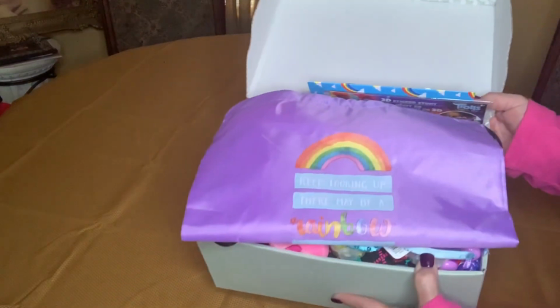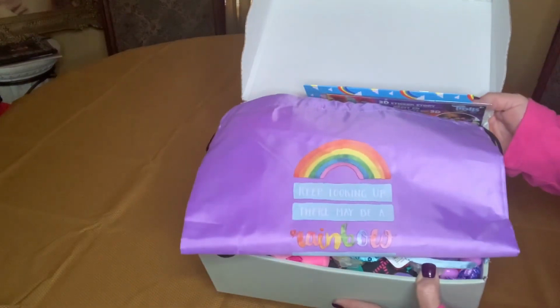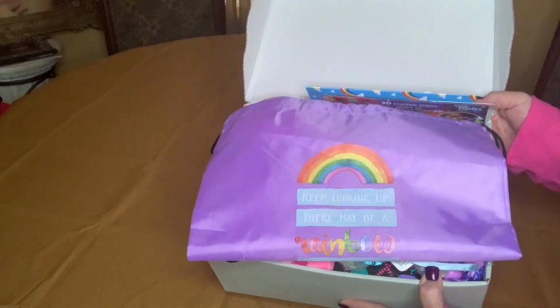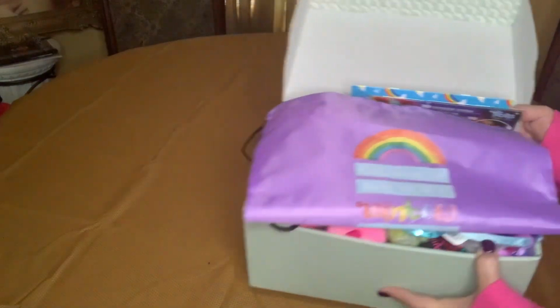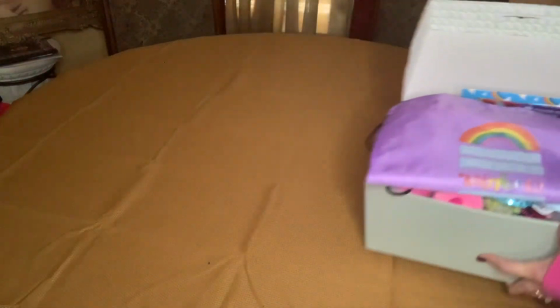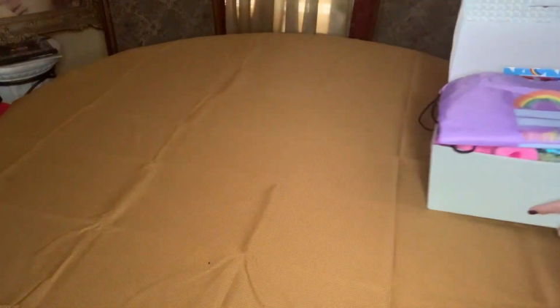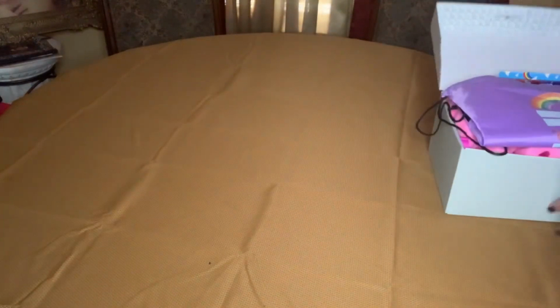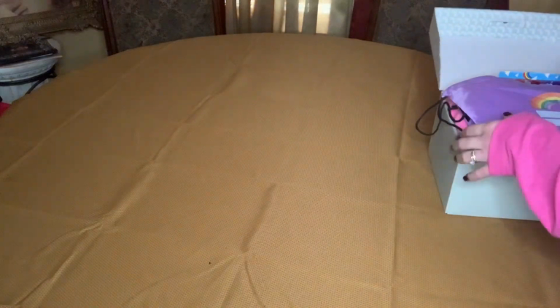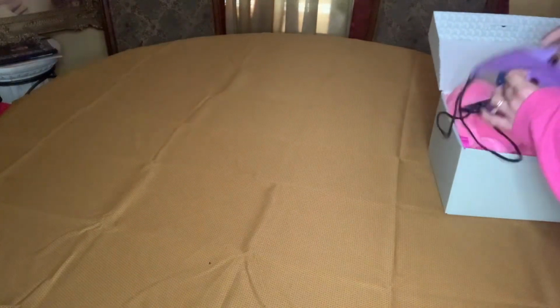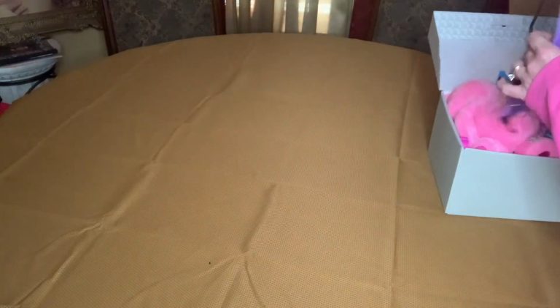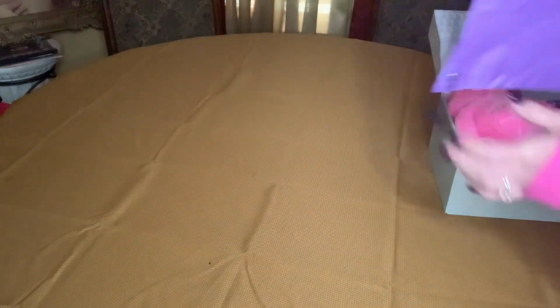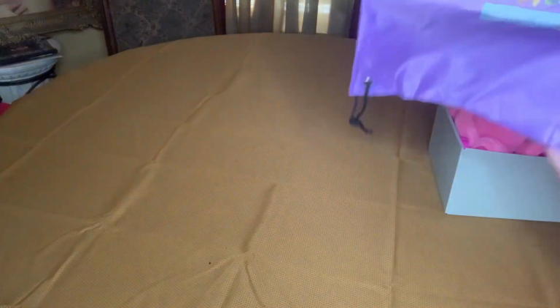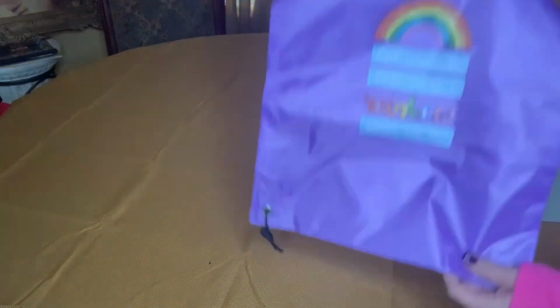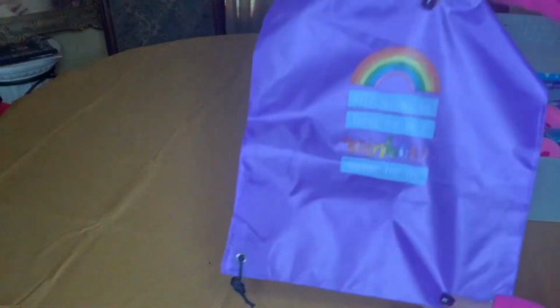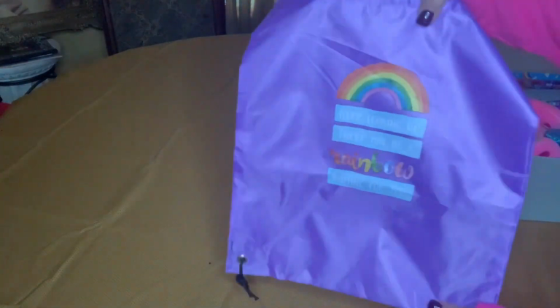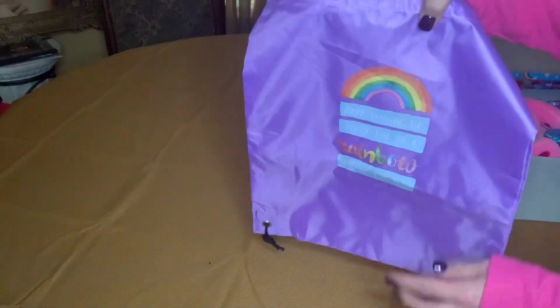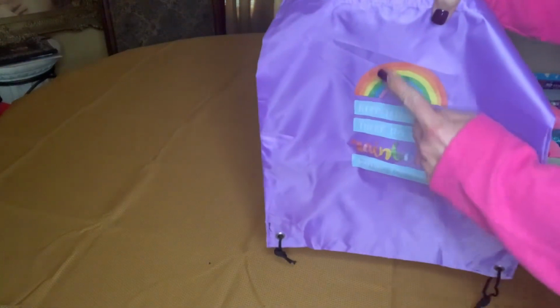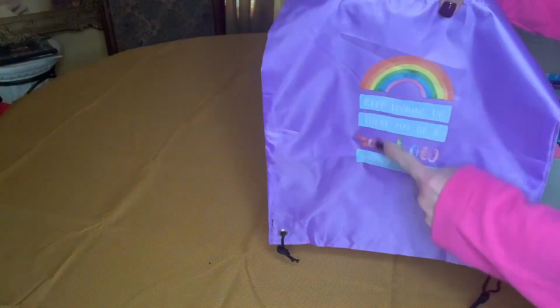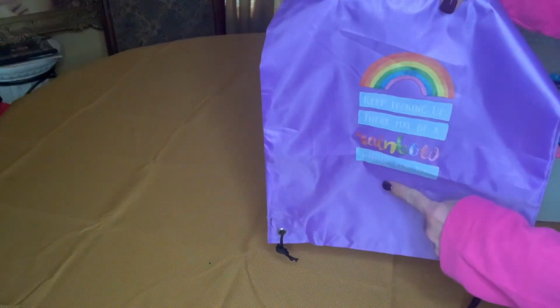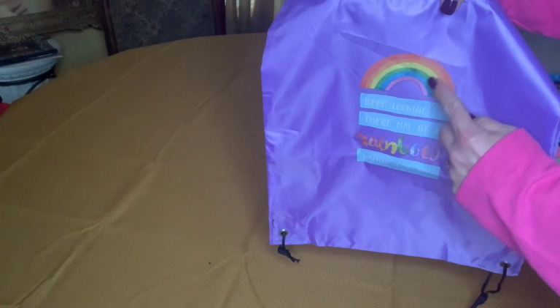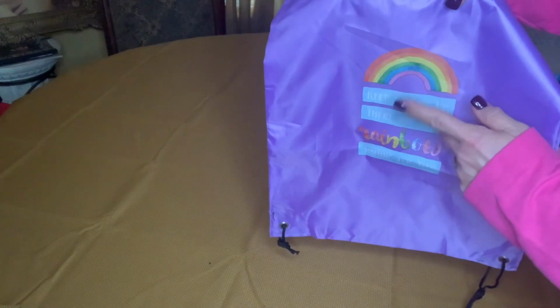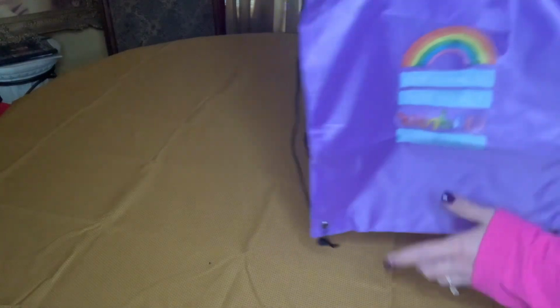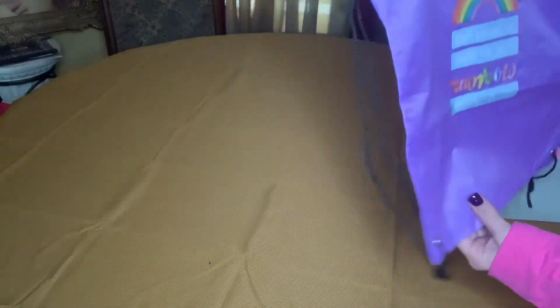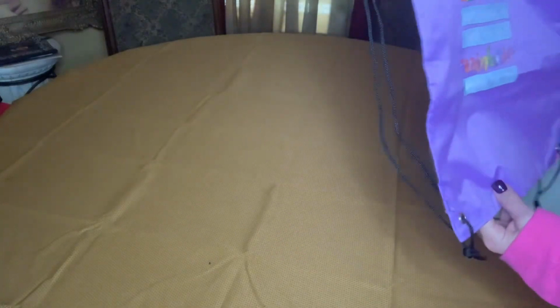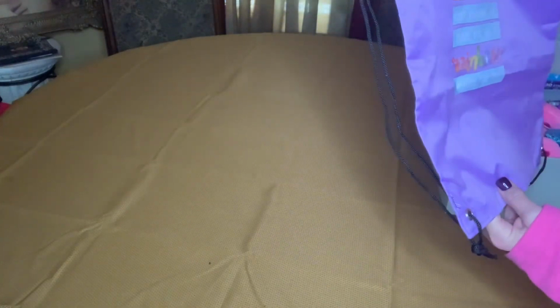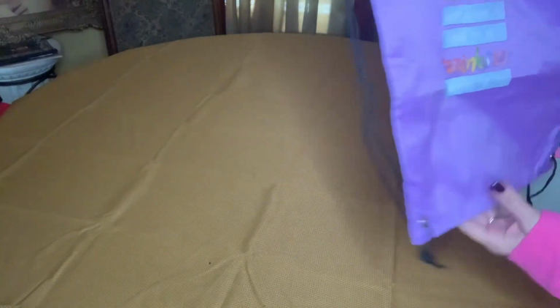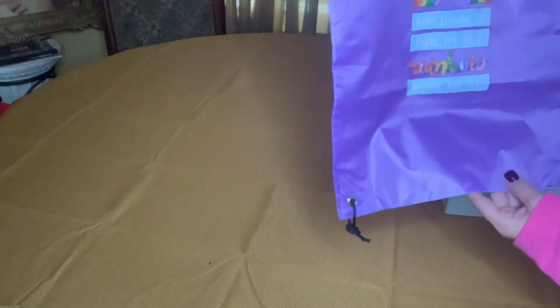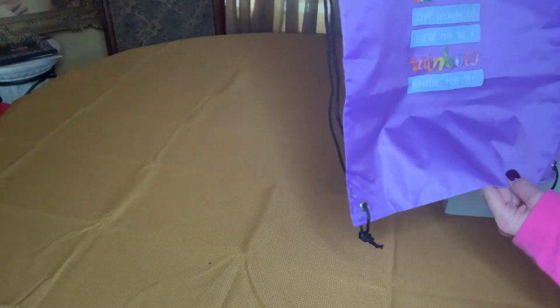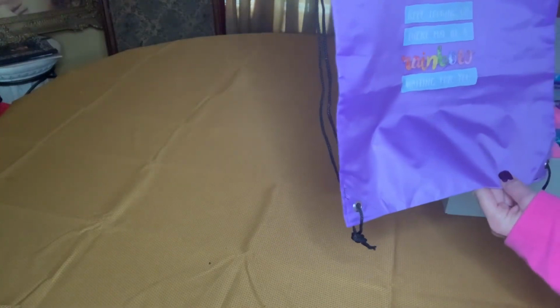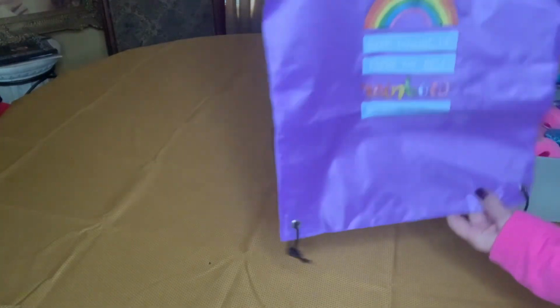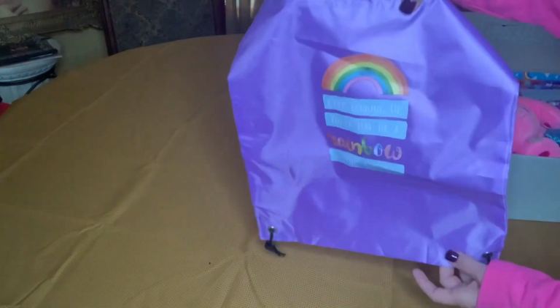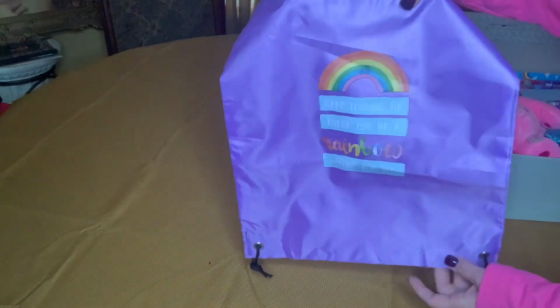Right on top I have her backpack, and I did iron on one of the Dollar Tree rainbows. It says 'Keep looking up, there may be a rainbow waiting for you.'